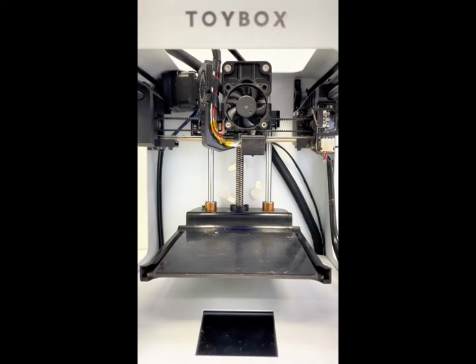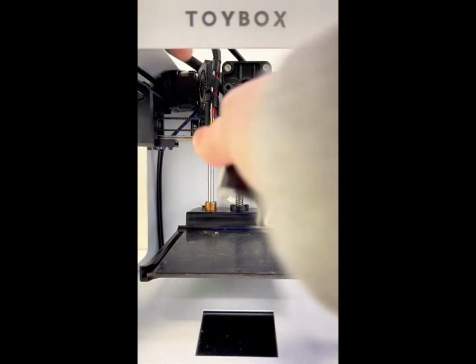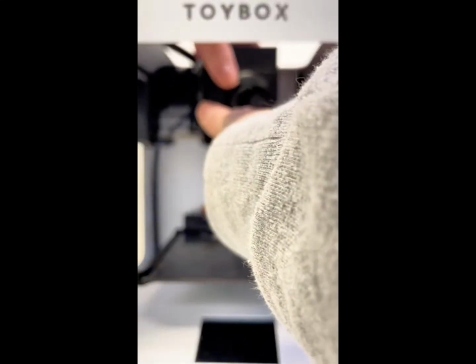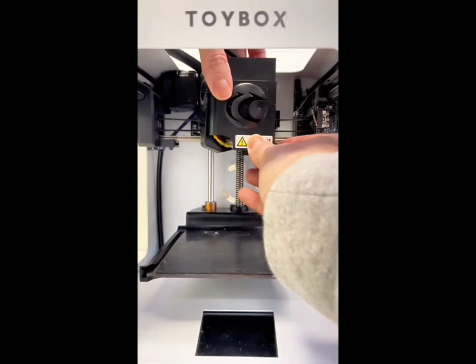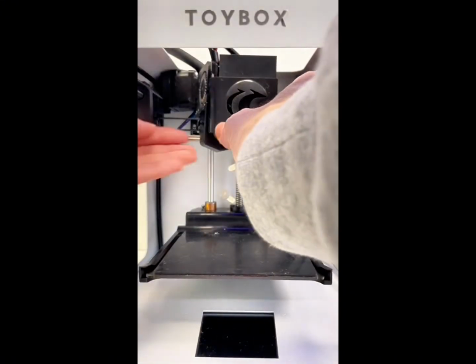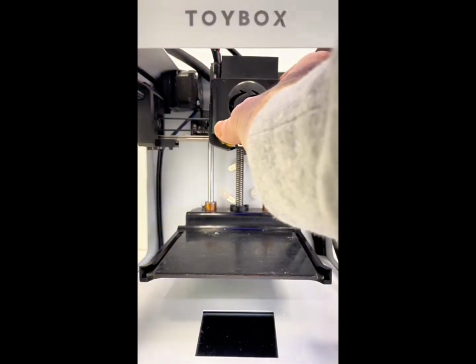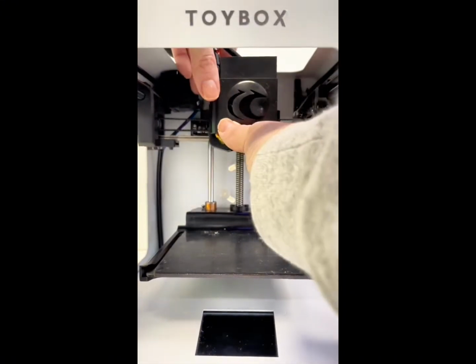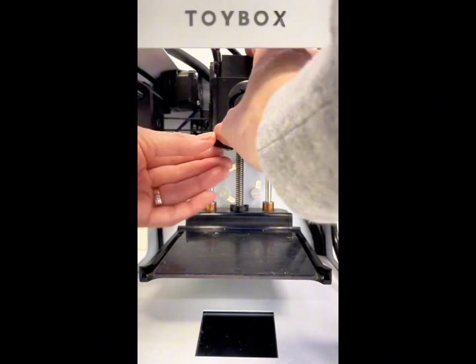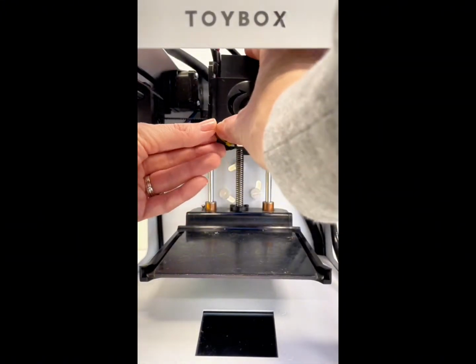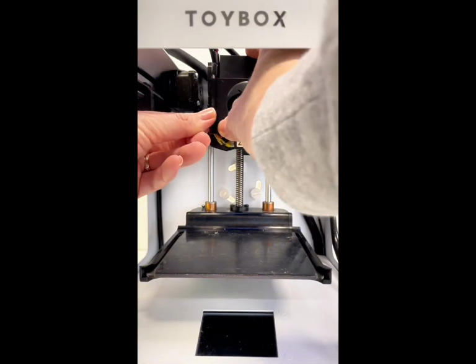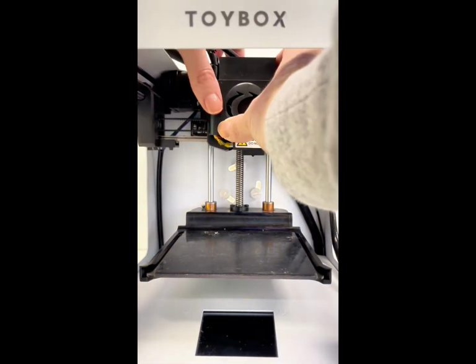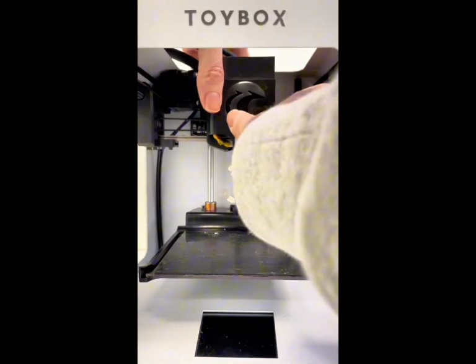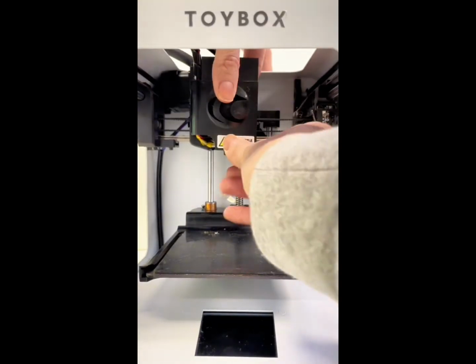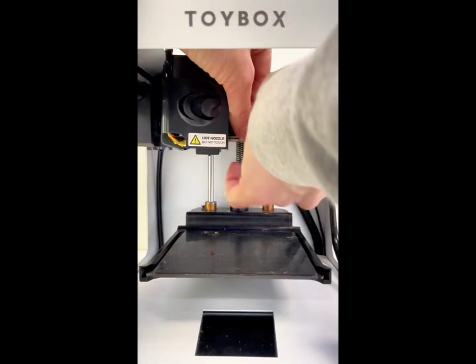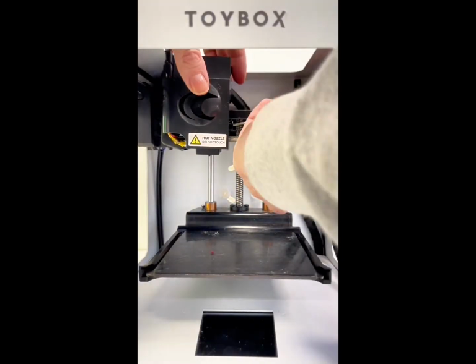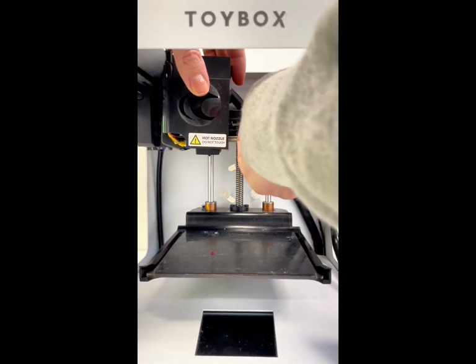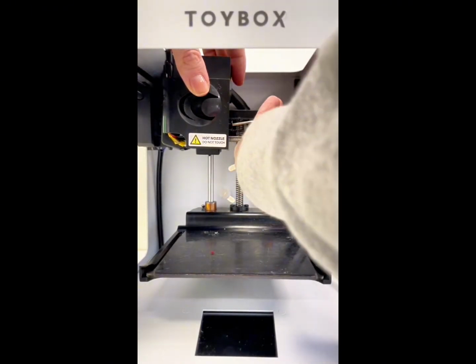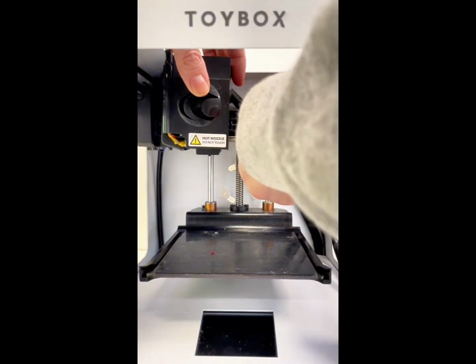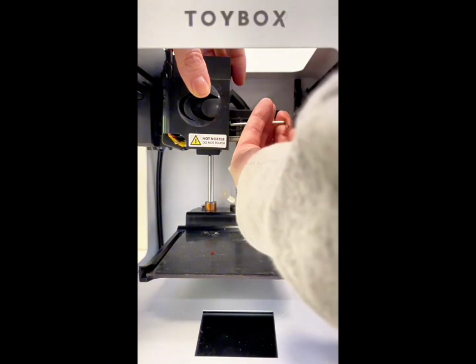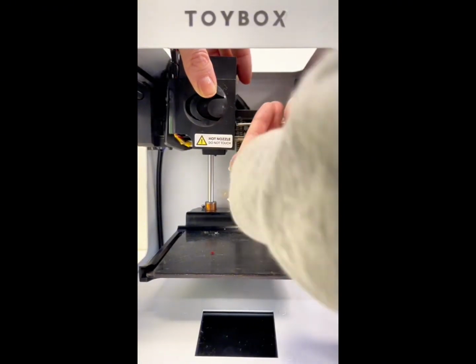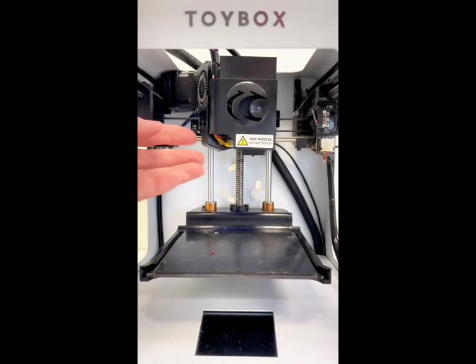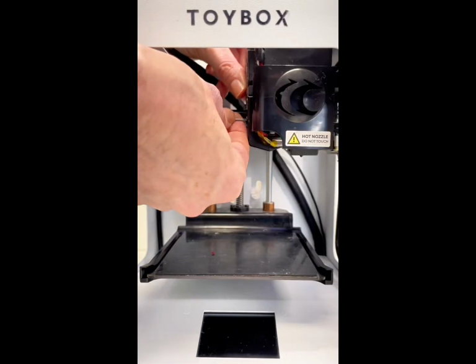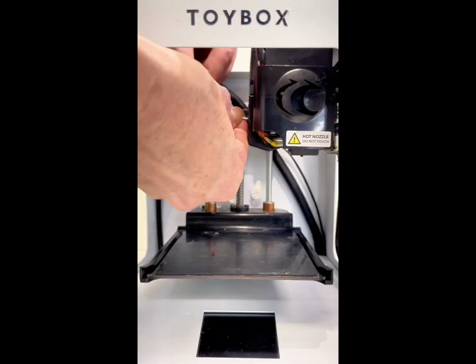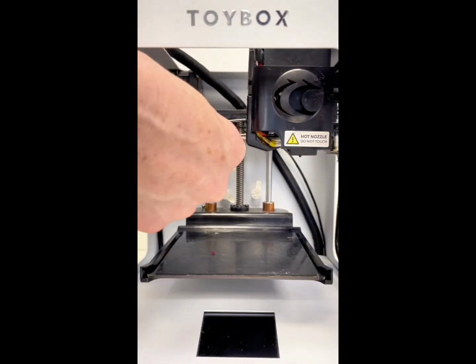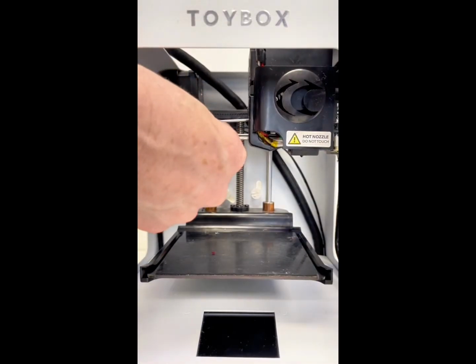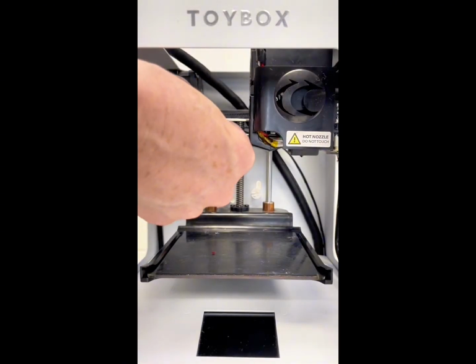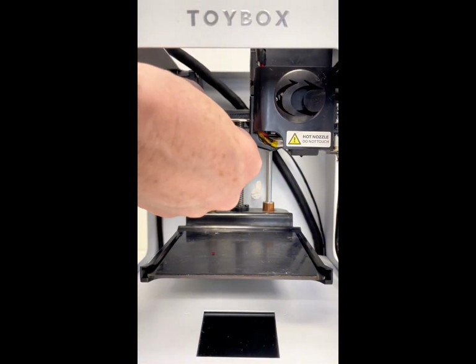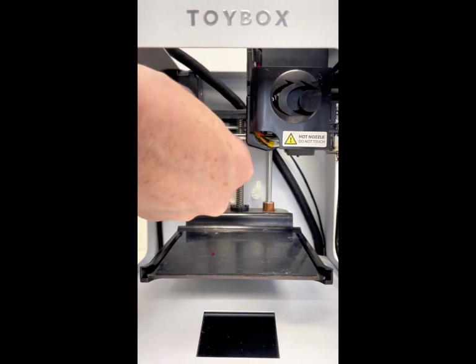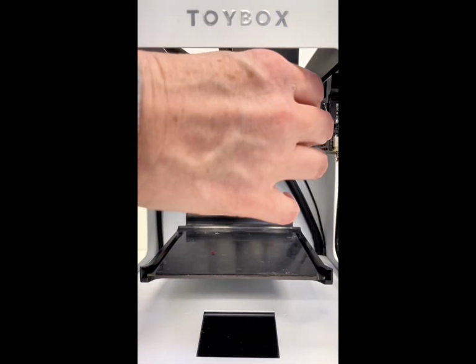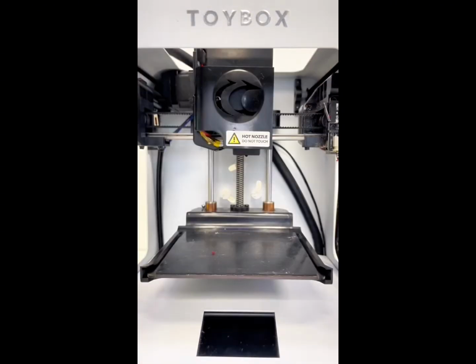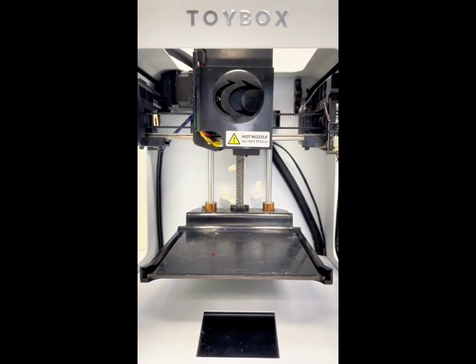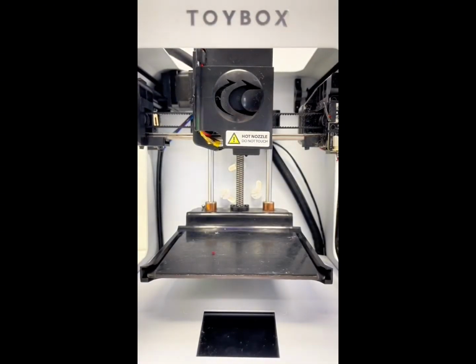Time to put our casing back. This can take some wiggling — make sure these wires are tucked tightly. Right screw on. If you don't get this in there tight enough, it's going to make a terrible noise. Left screw on. Woohoo! Bye bye, clog!